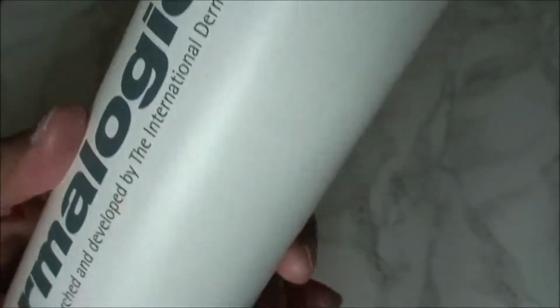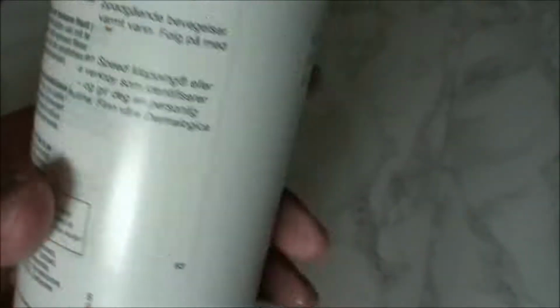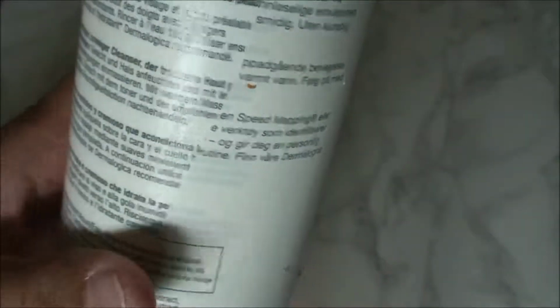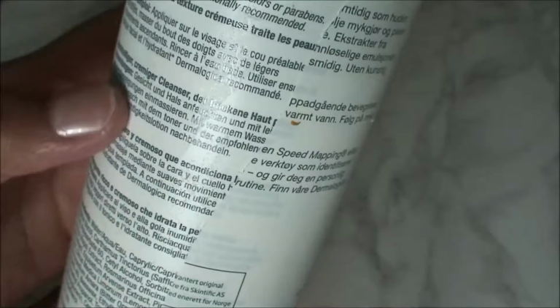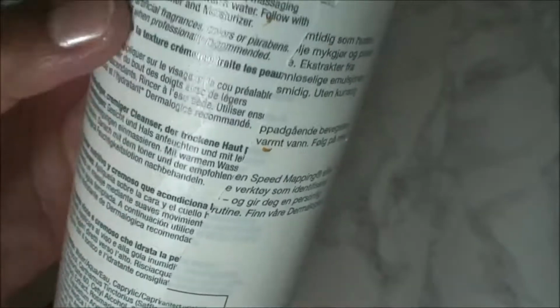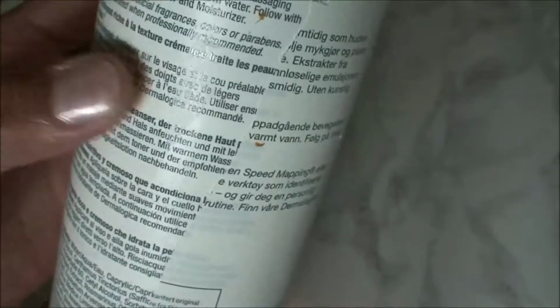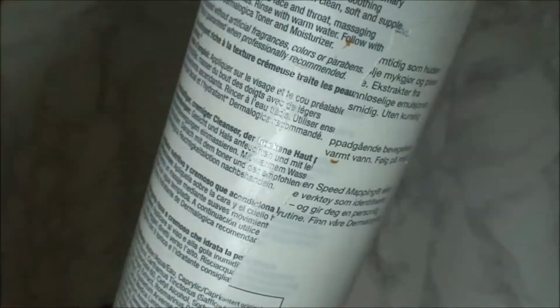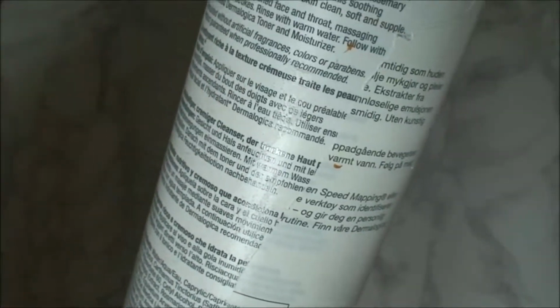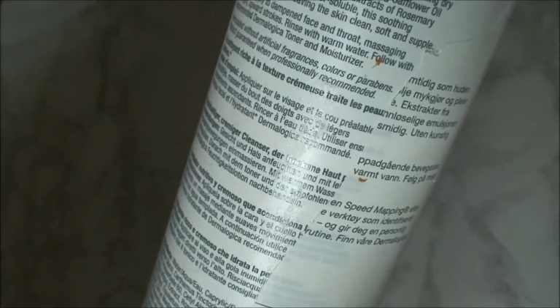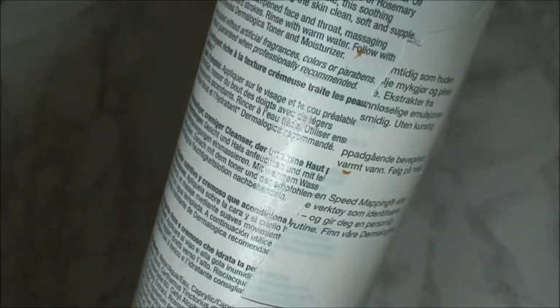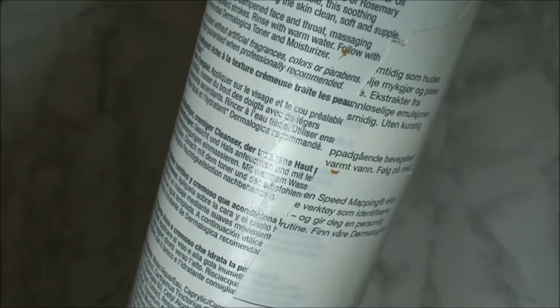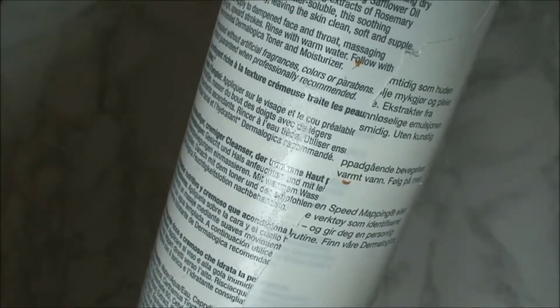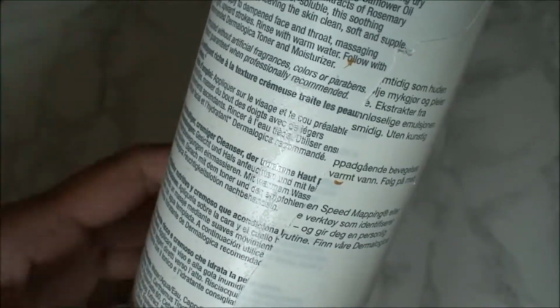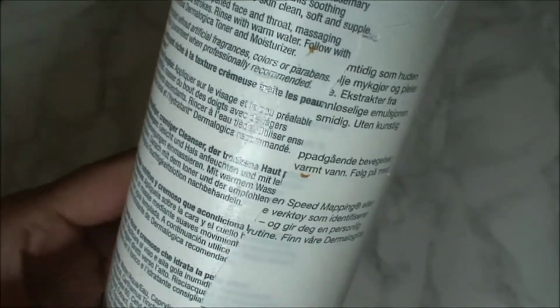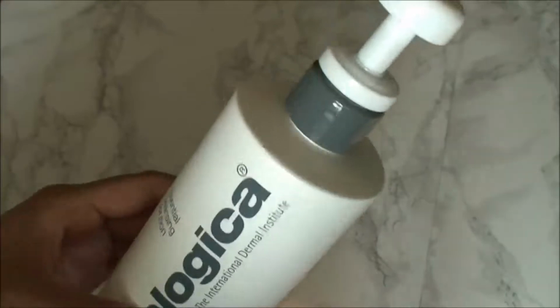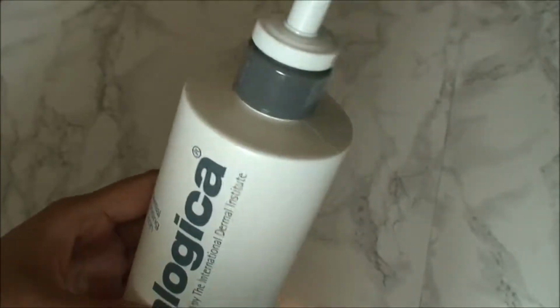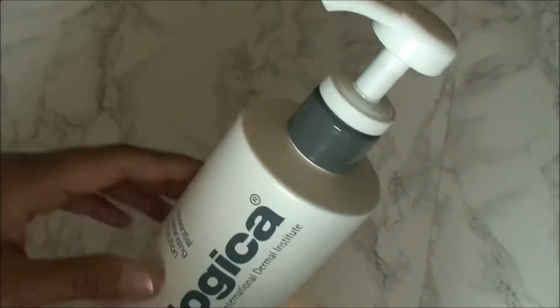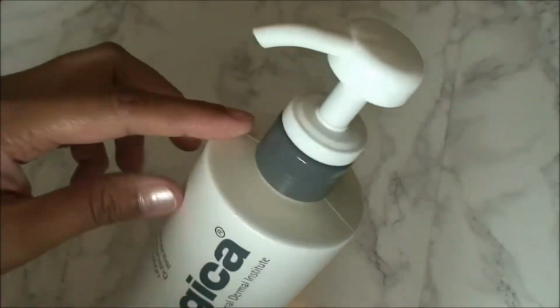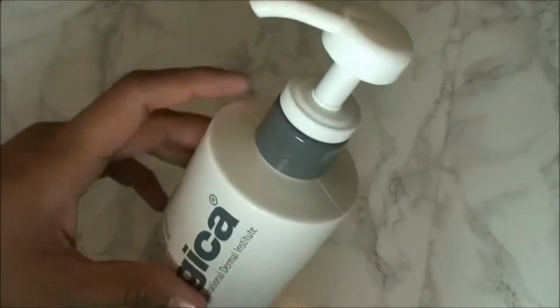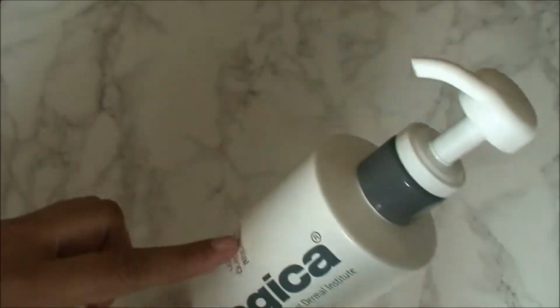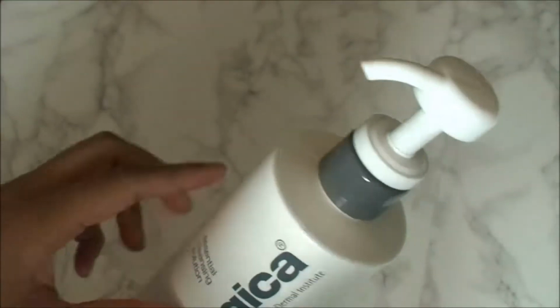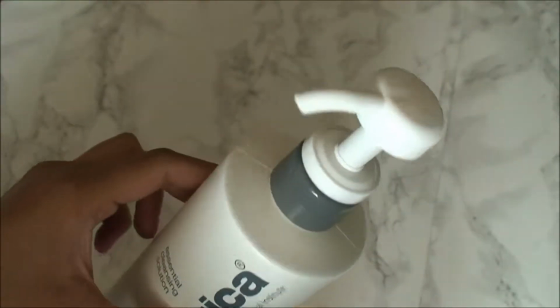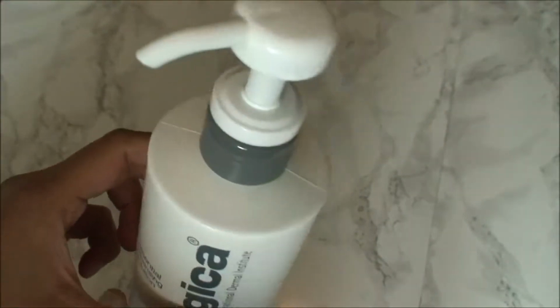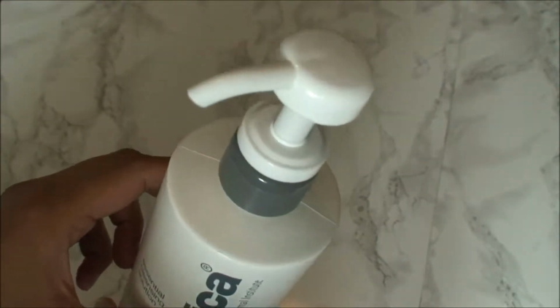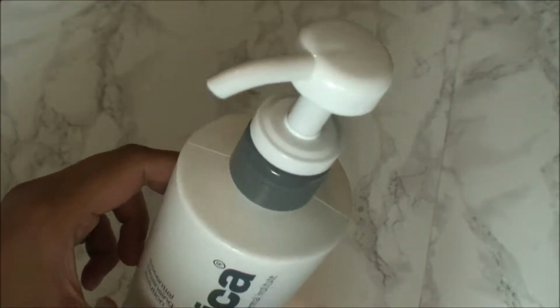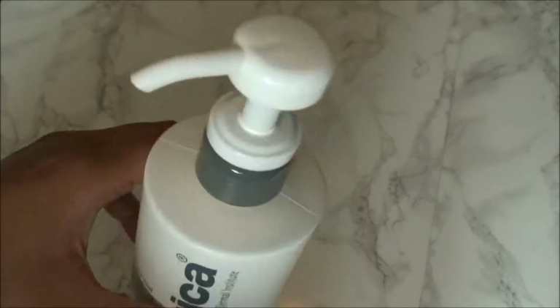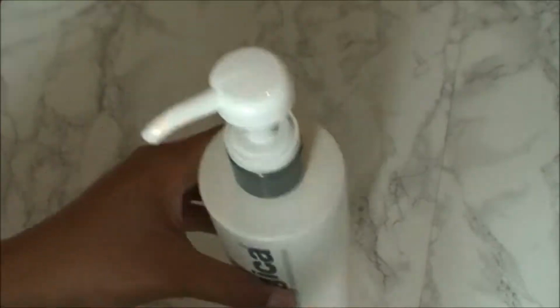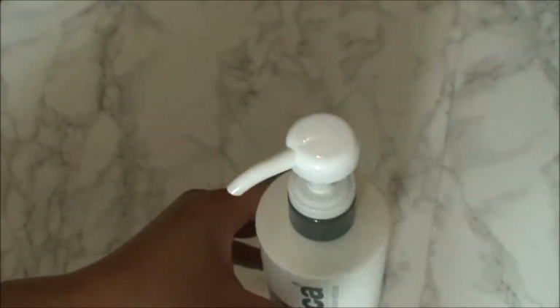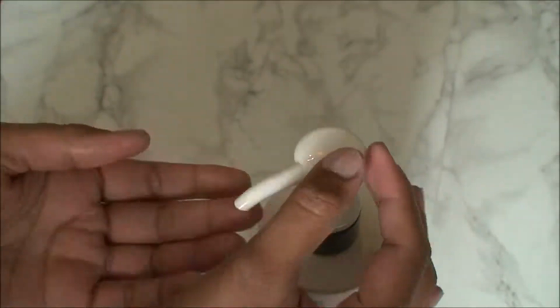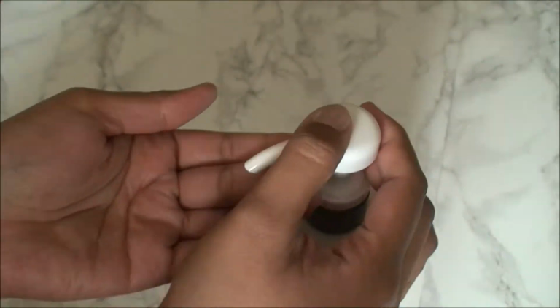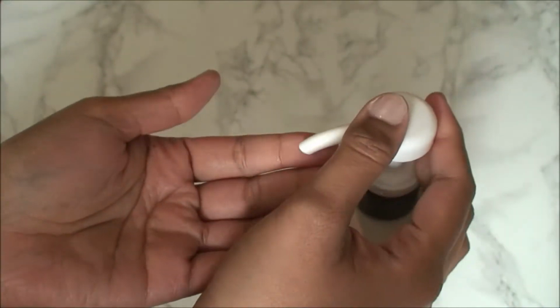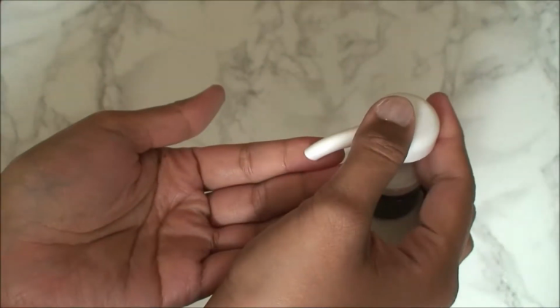This has artificial color. It is a non-foaming cleansing milk with a rich creamy texture.